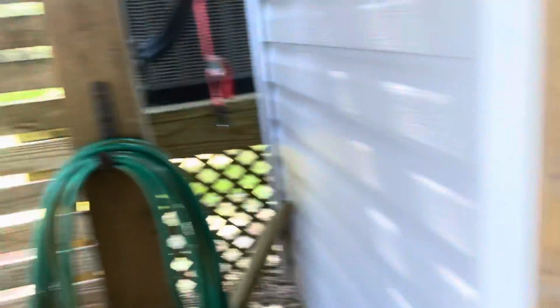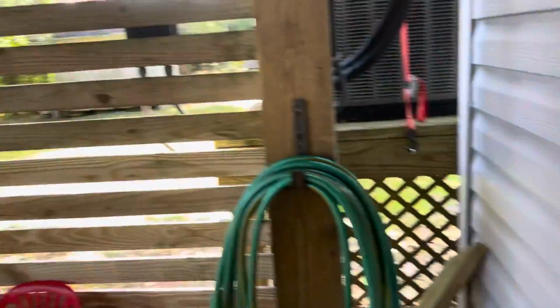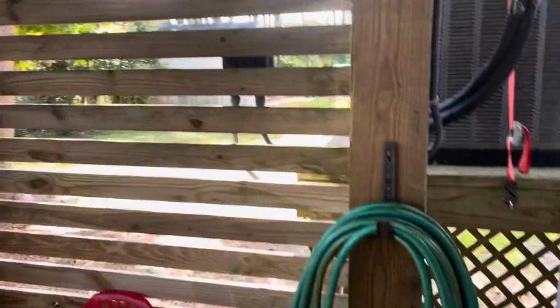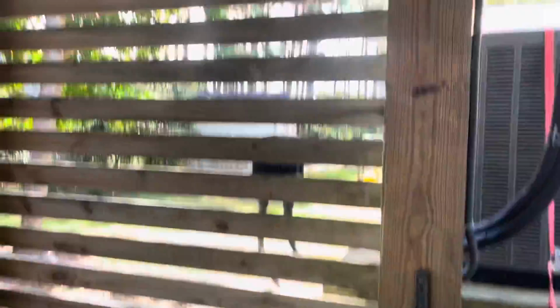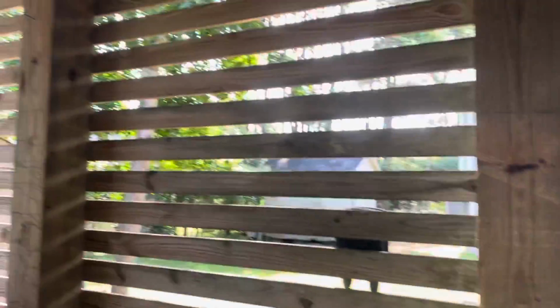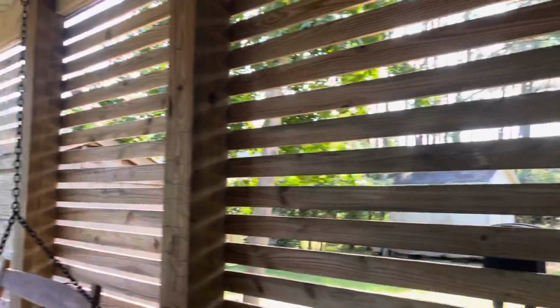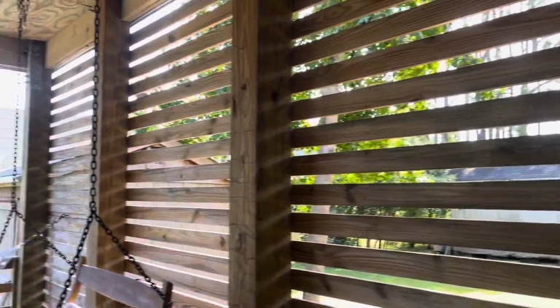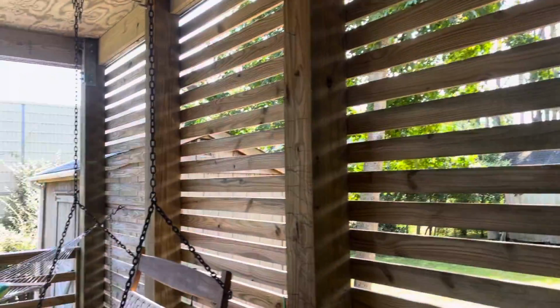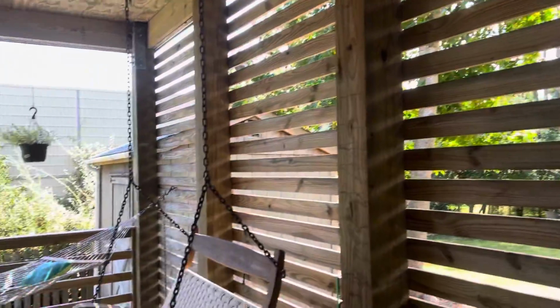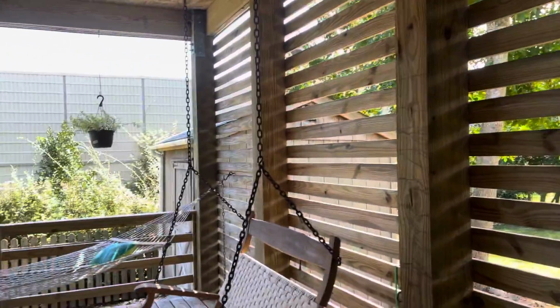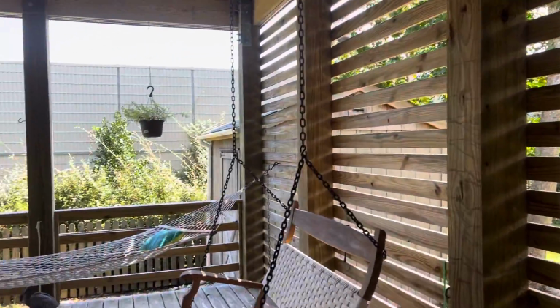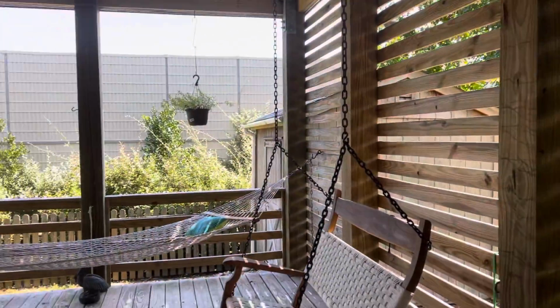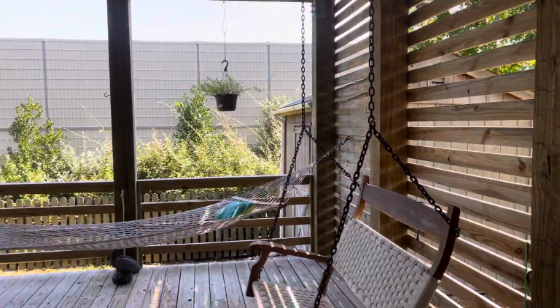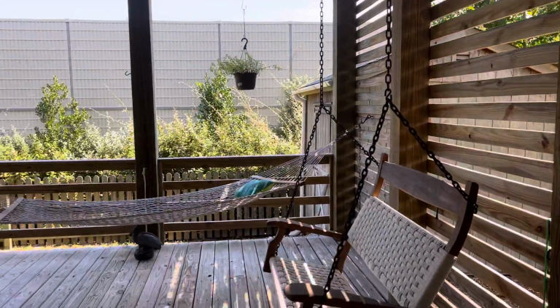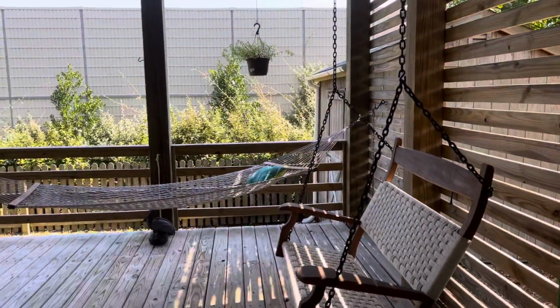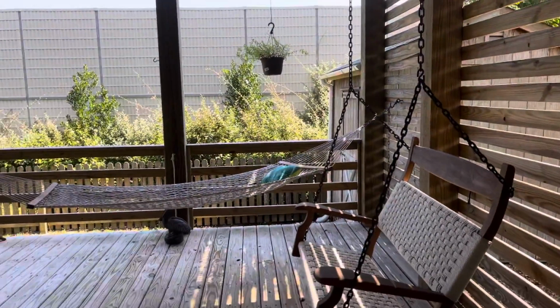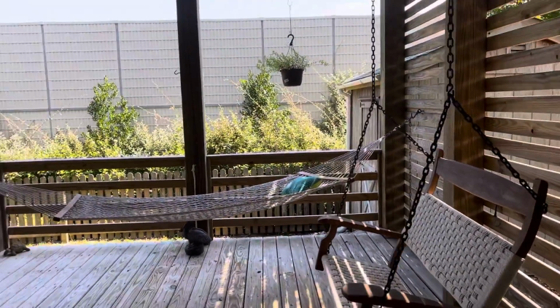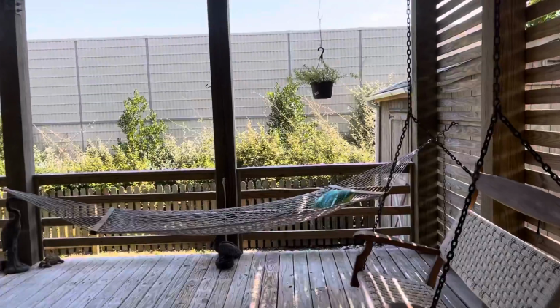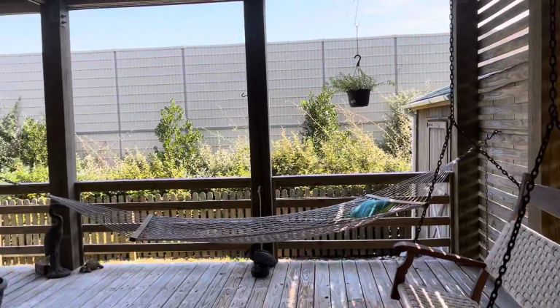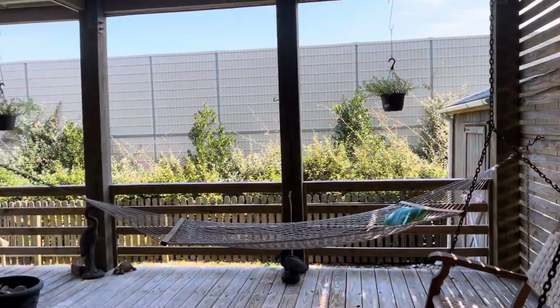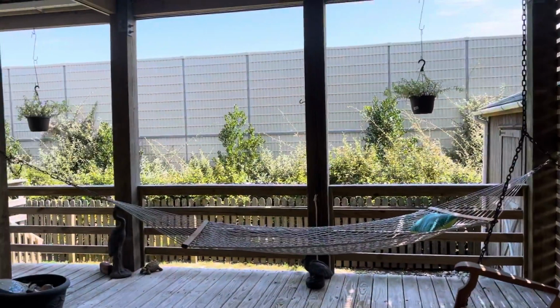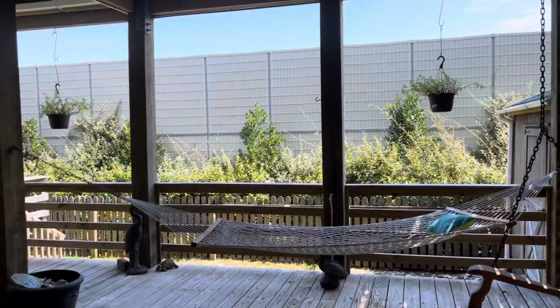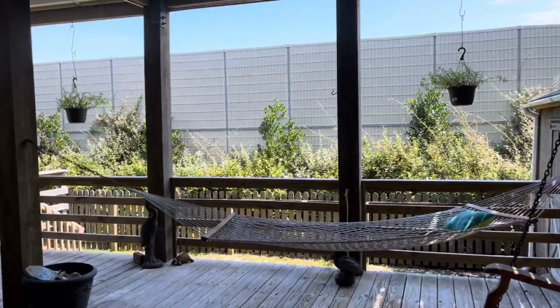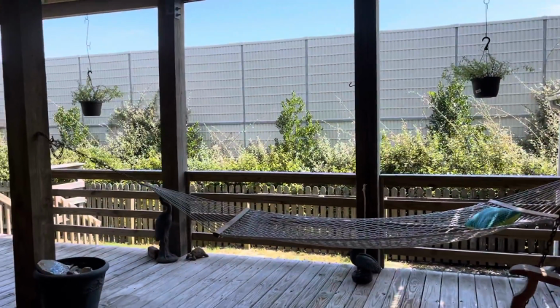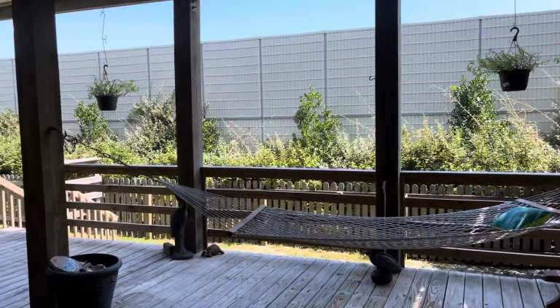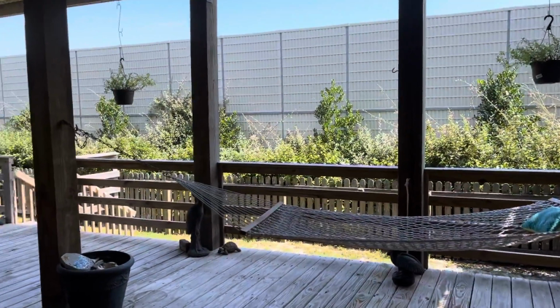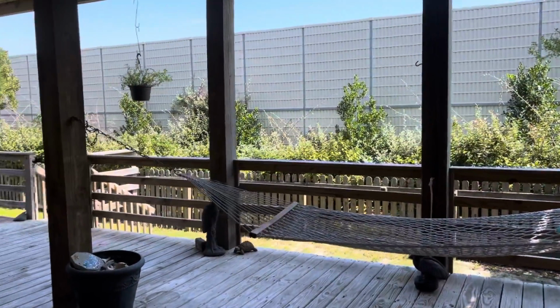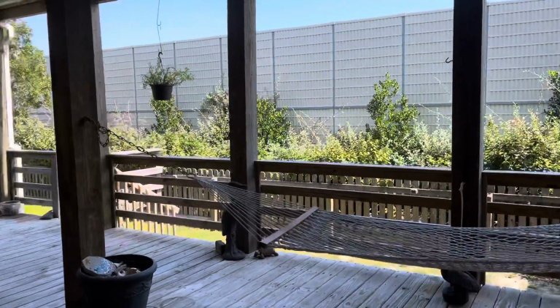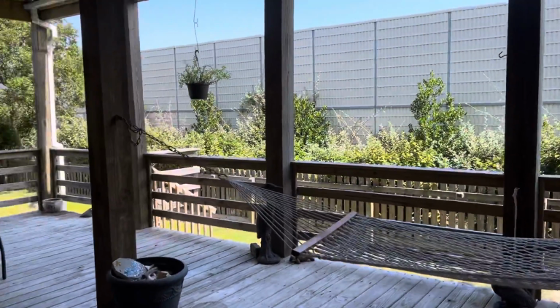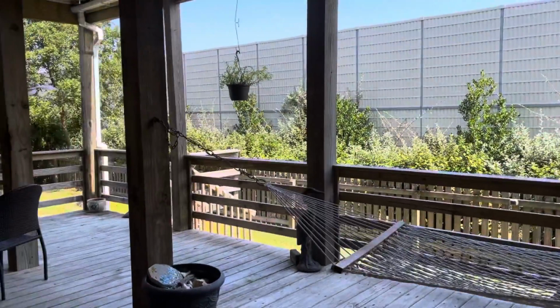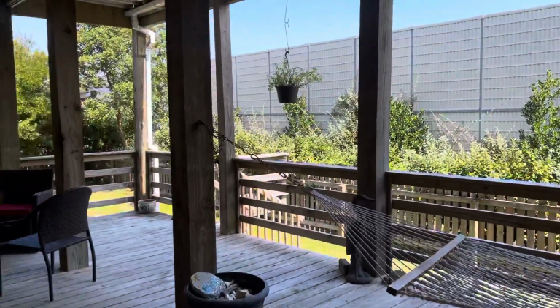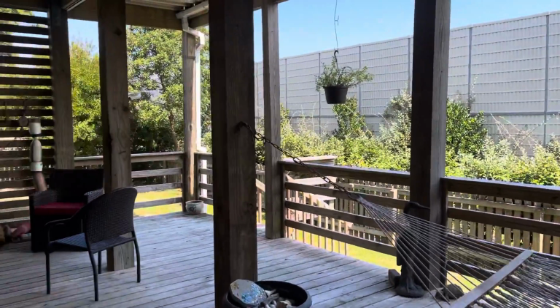Let me turn around and get an overview of this decking area. They have a porch swing and a hammock, and then a seating area.